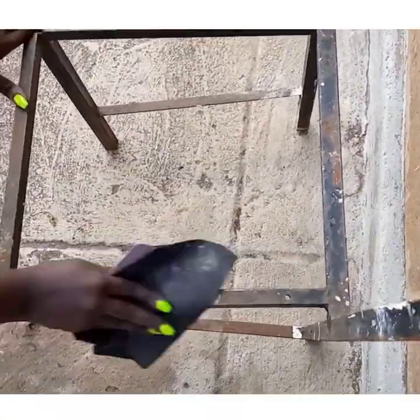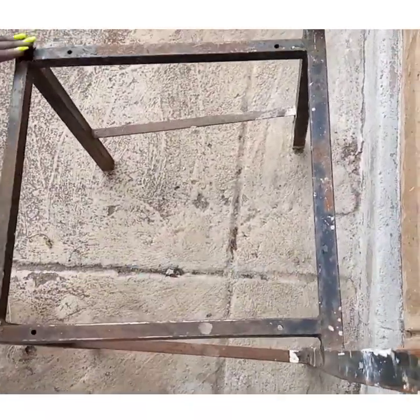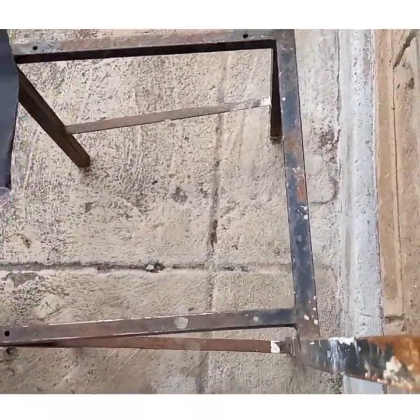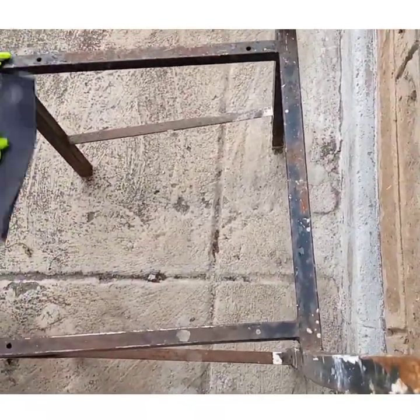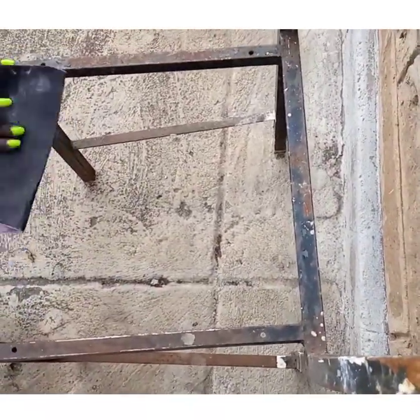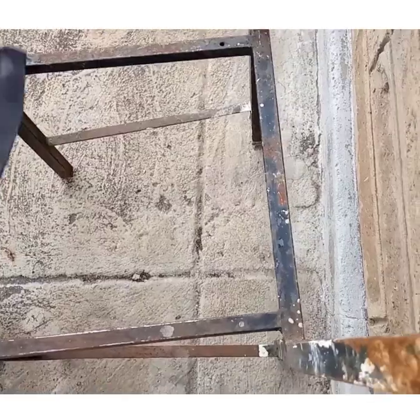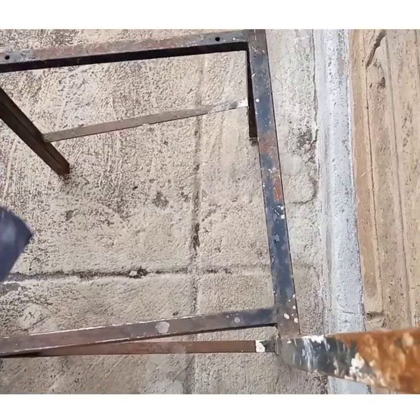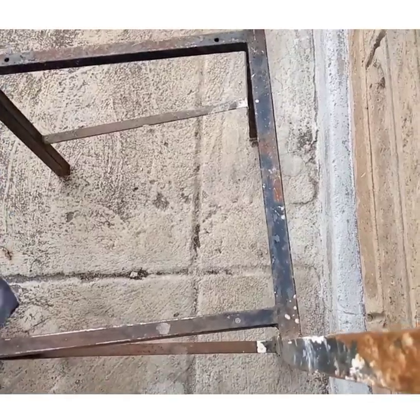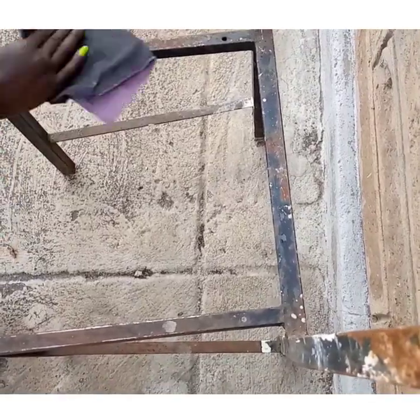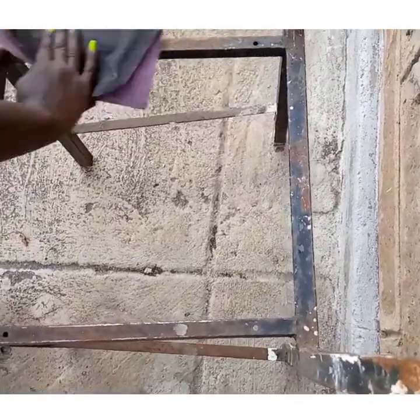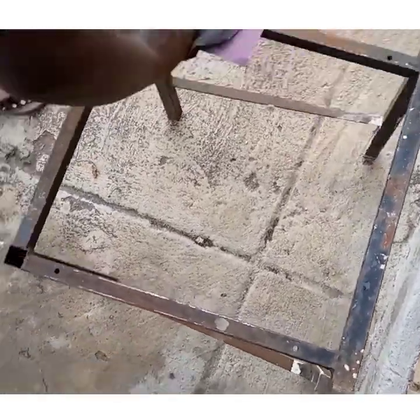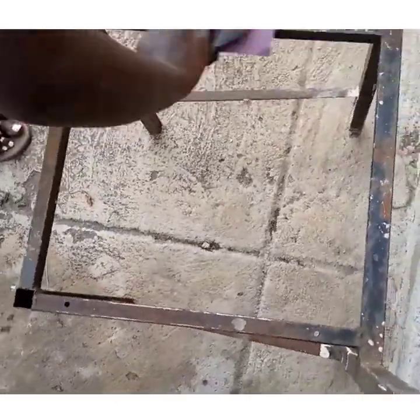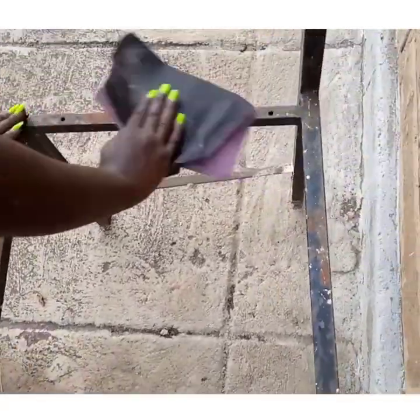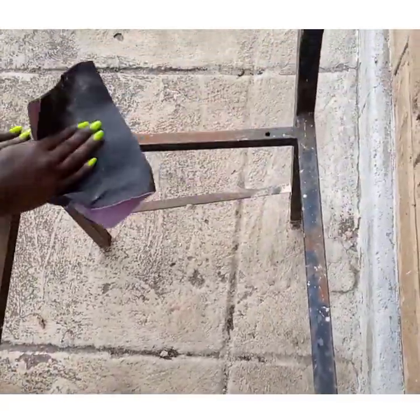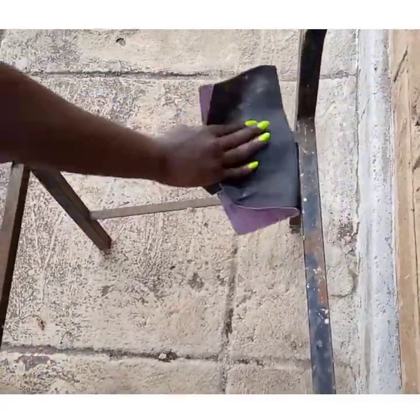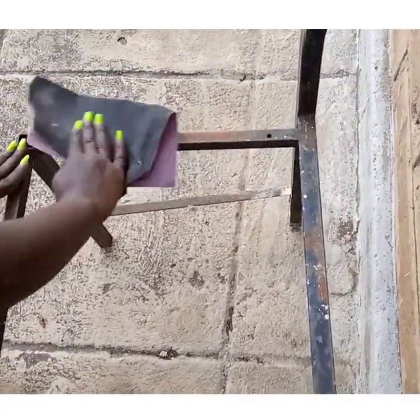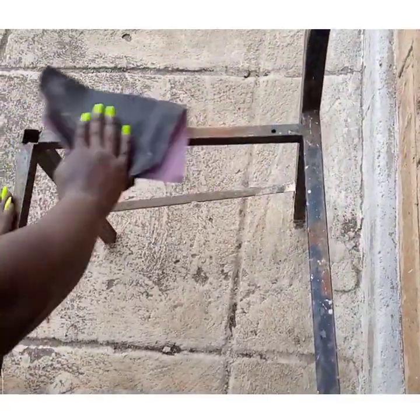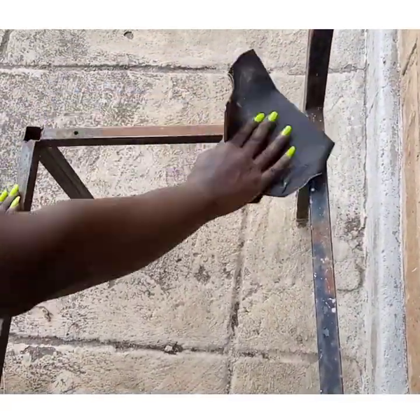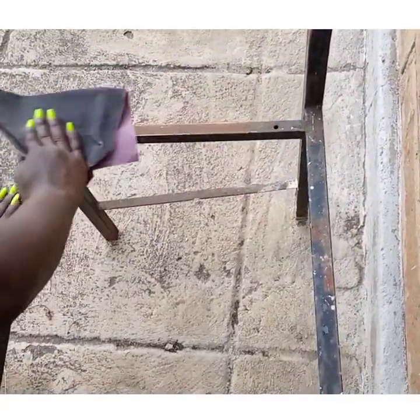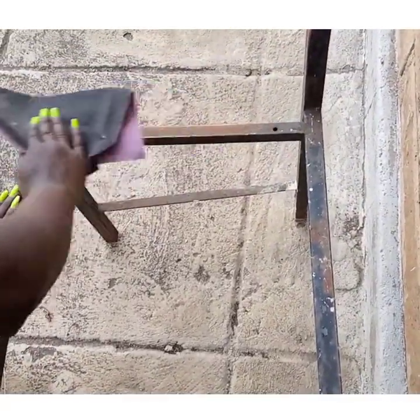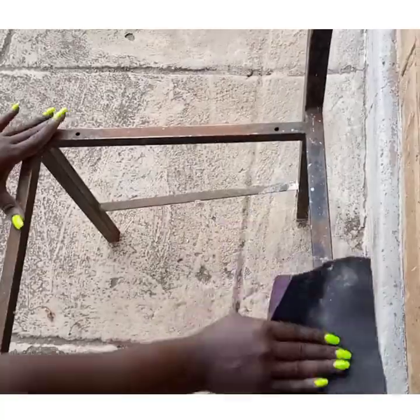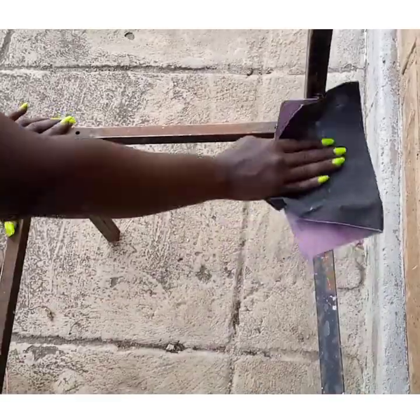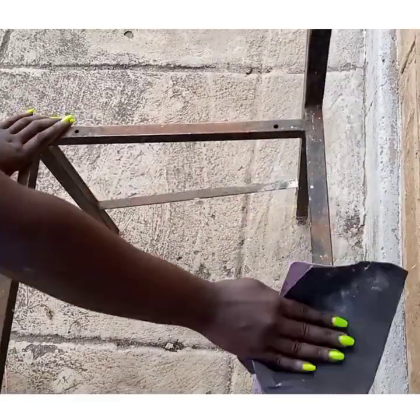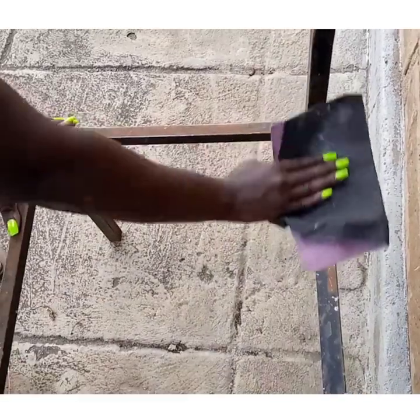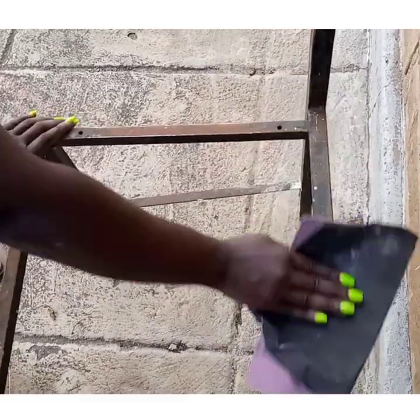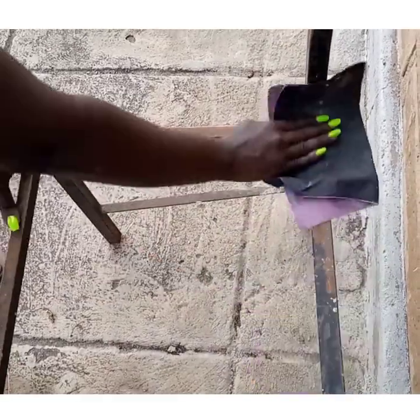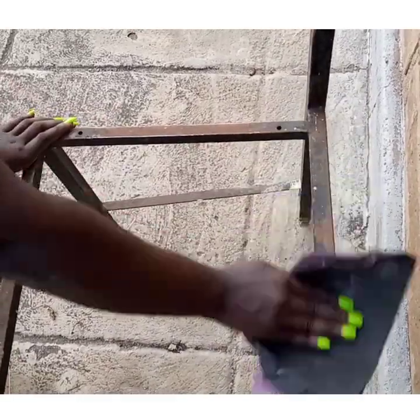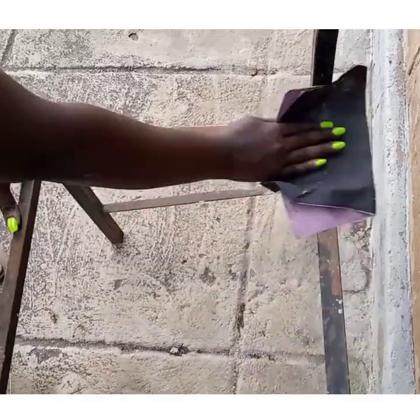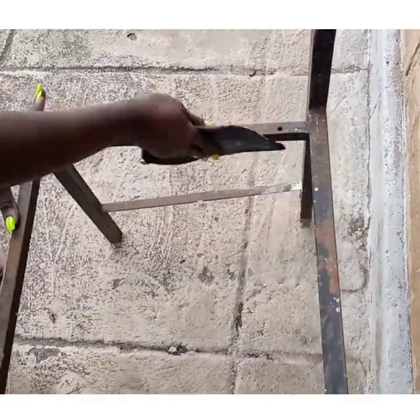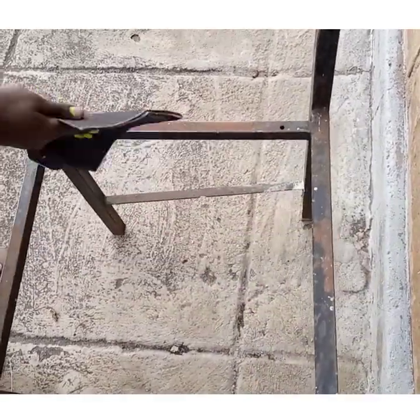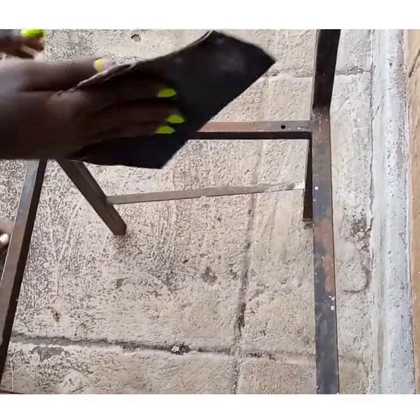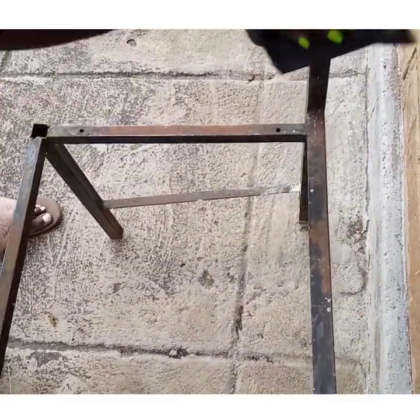I'm starting off by removing bits of the rust with a sandpaper, but you can use whichever hack that you know. I'll do this to every part of the frame, then I'll just go ahead and use water to wash it and let it dry.